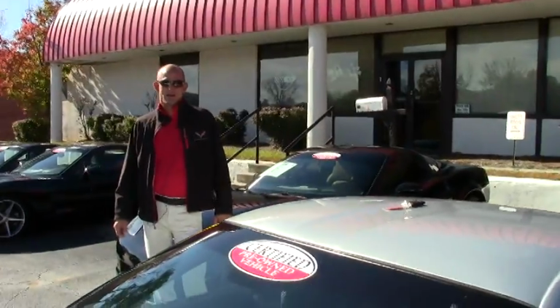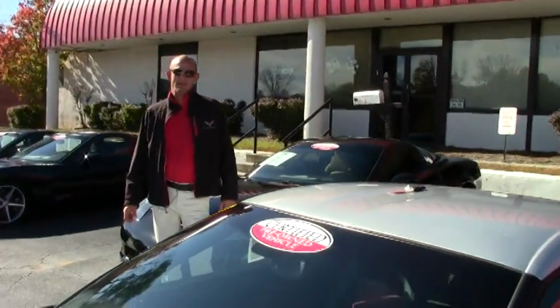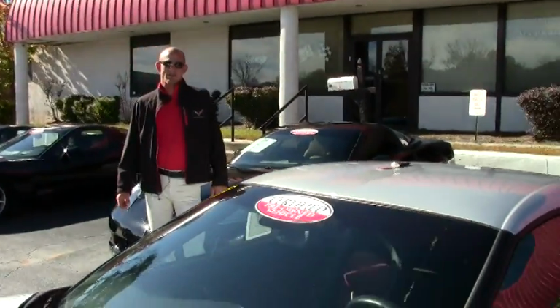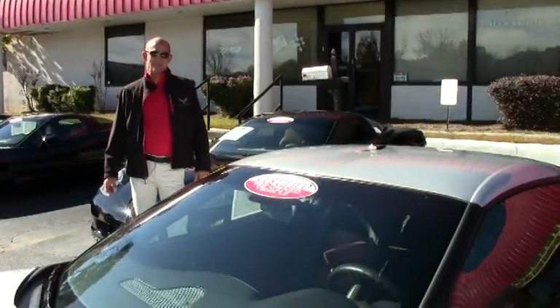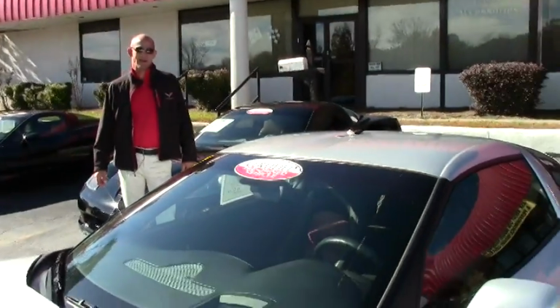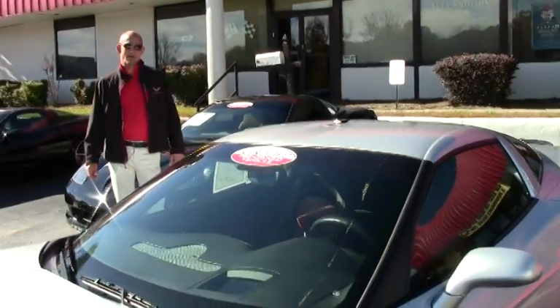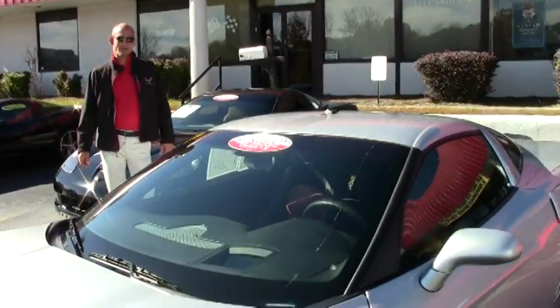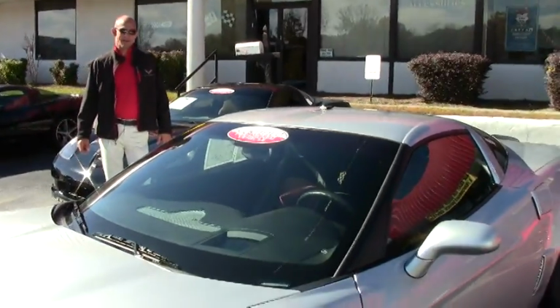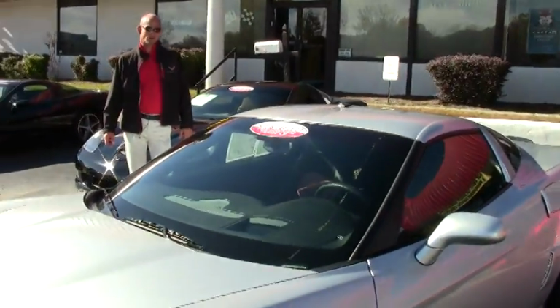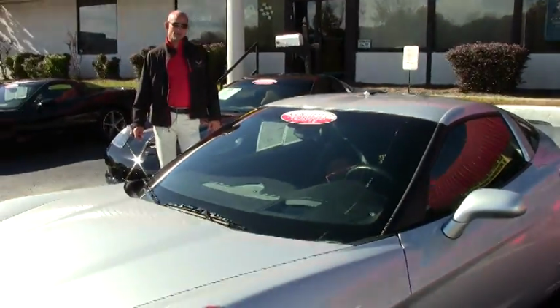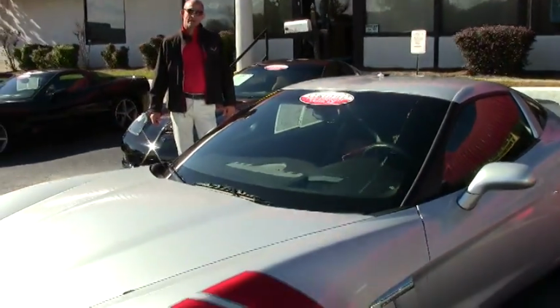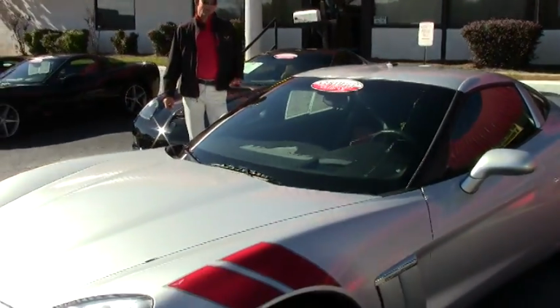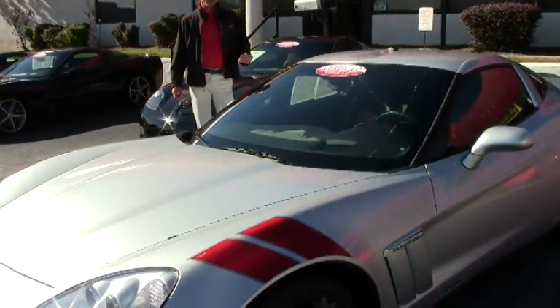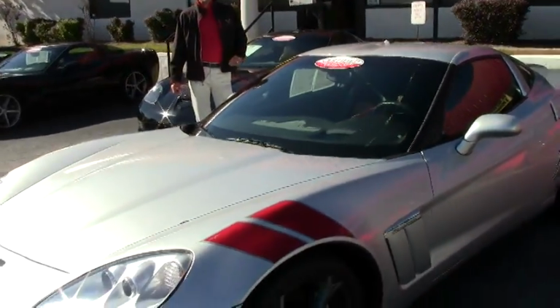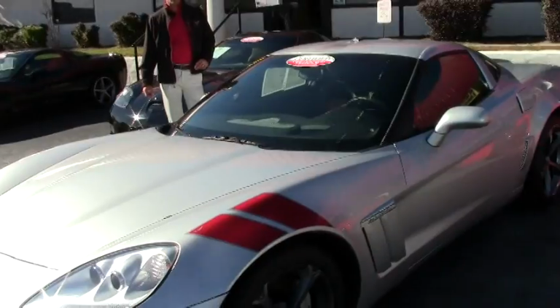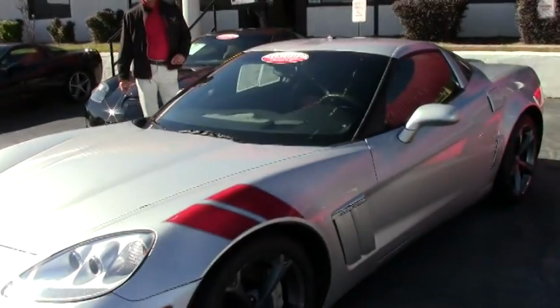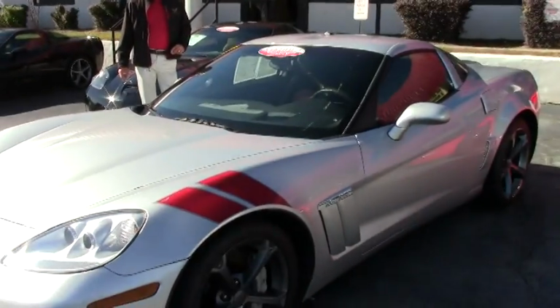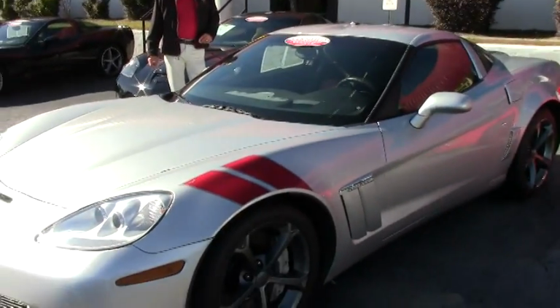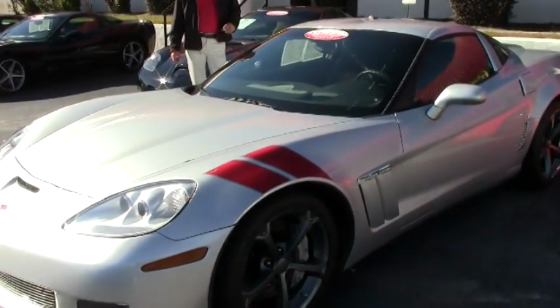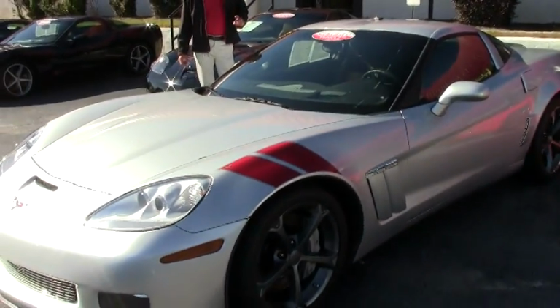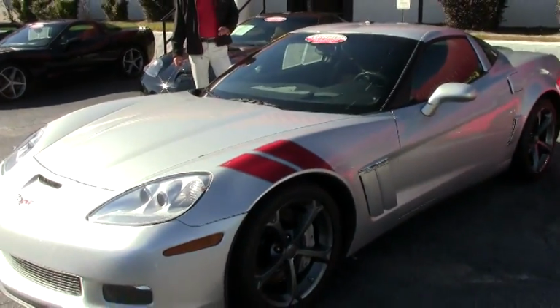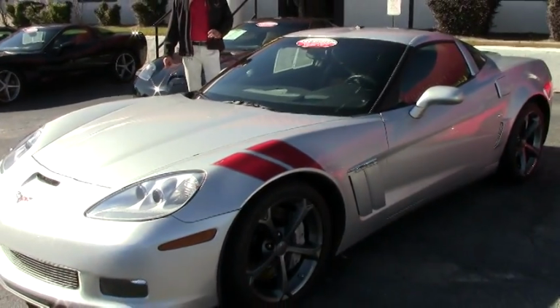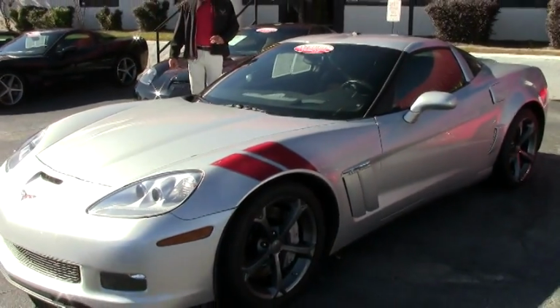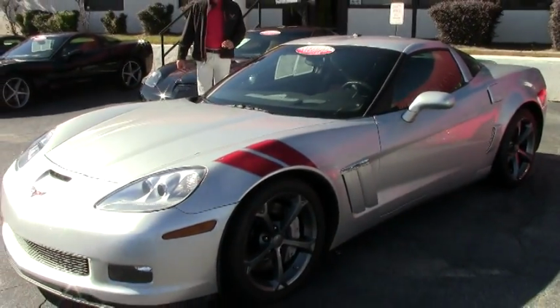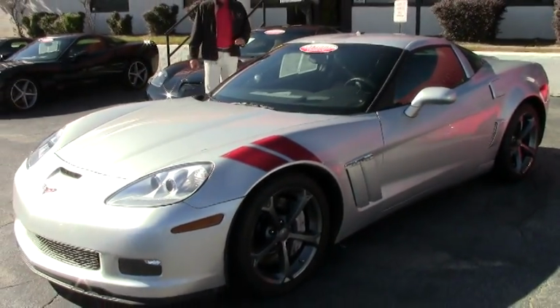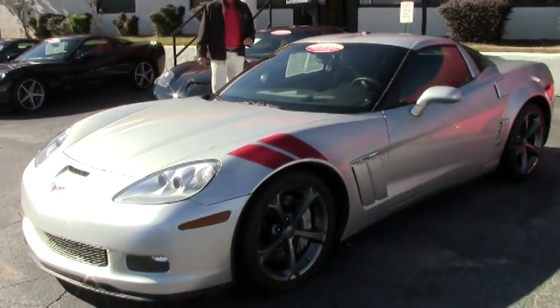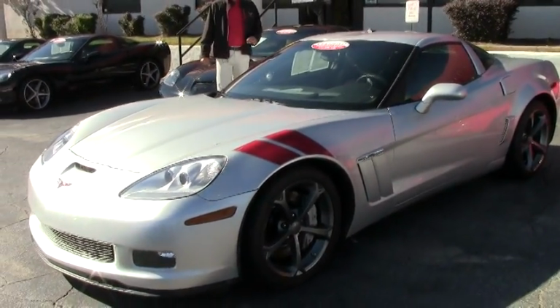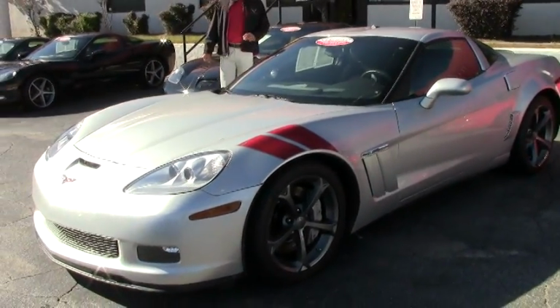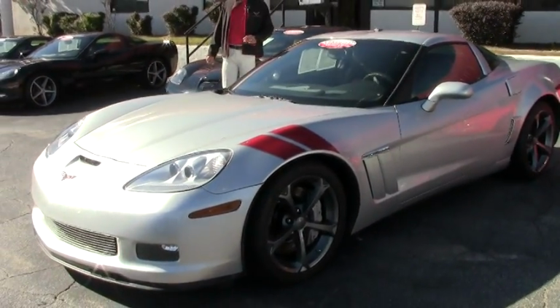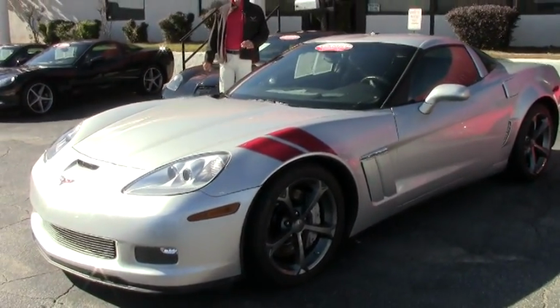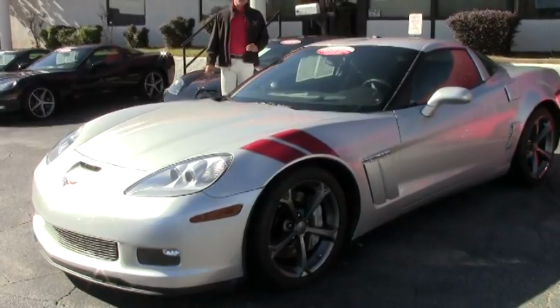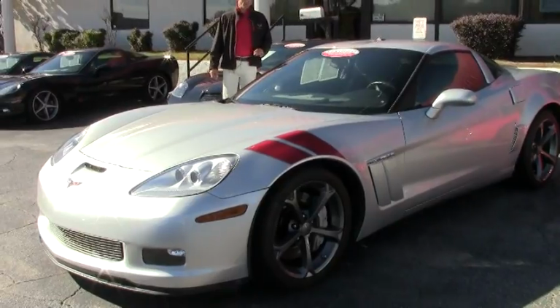Good afternoon, Lance Elliott here with BioVent in Atlanta, Georgia. This afternoon I want to talk to you a little bit about this beautiful 2011 C6 Grand Sport Coupe.